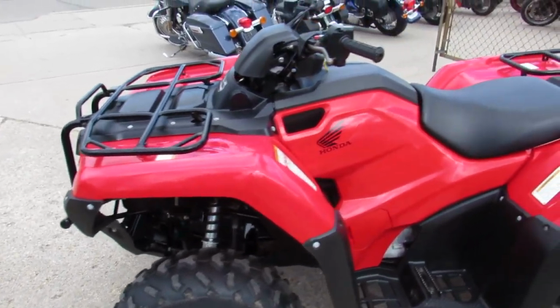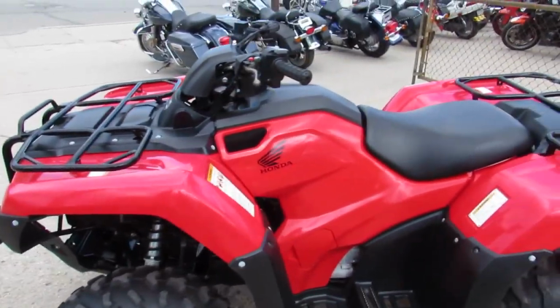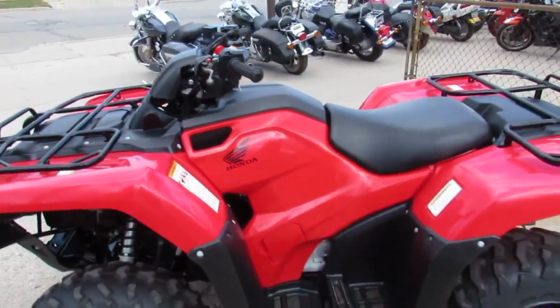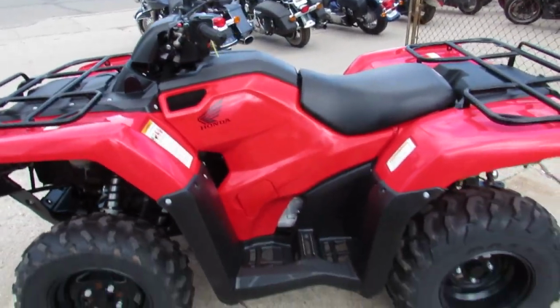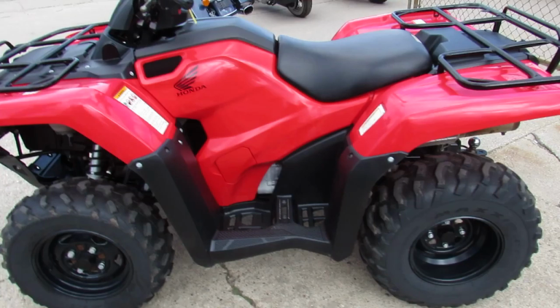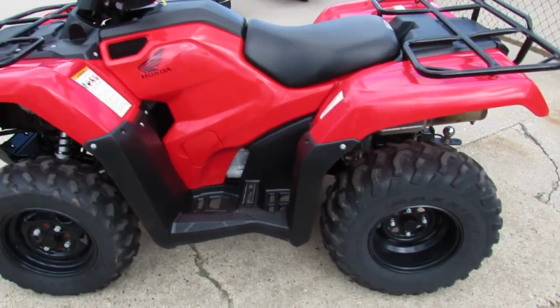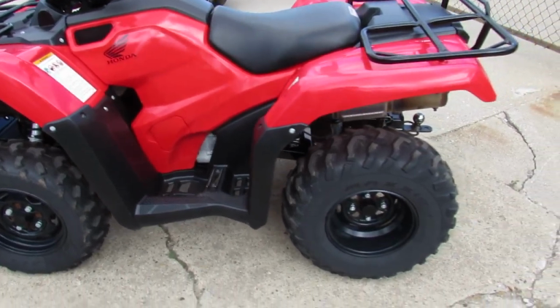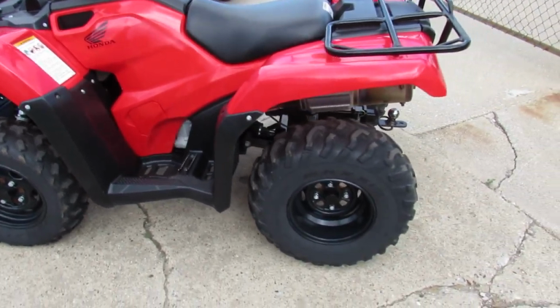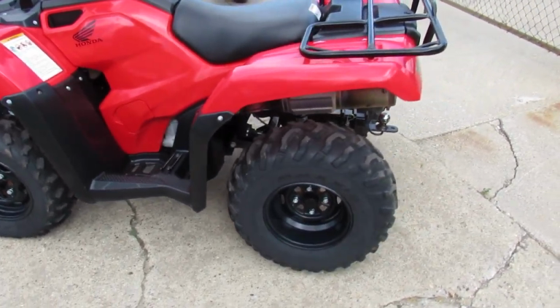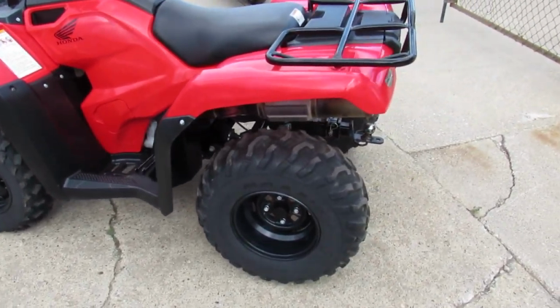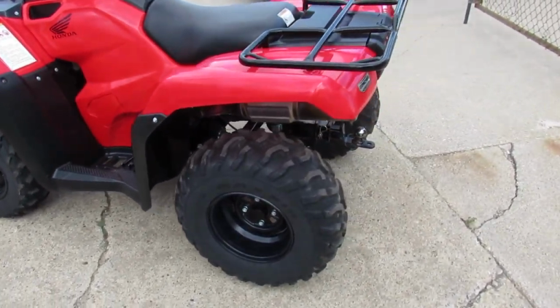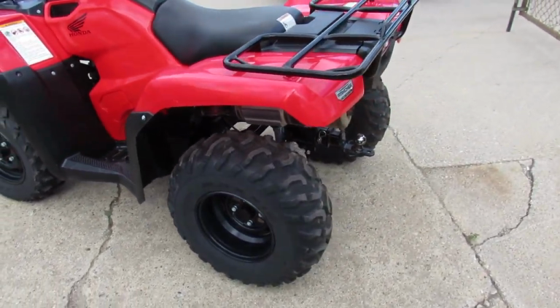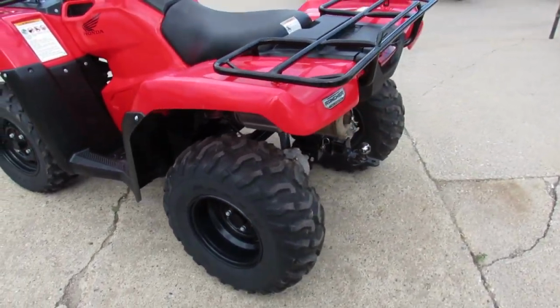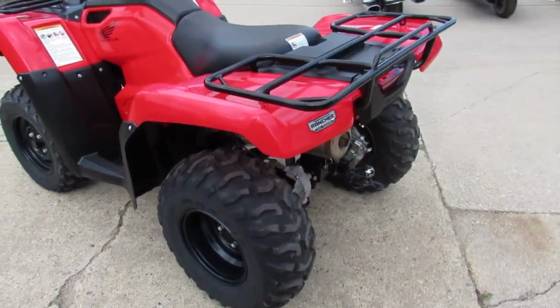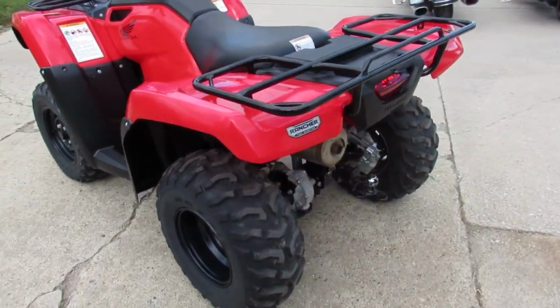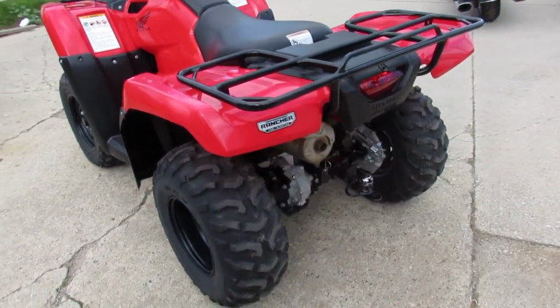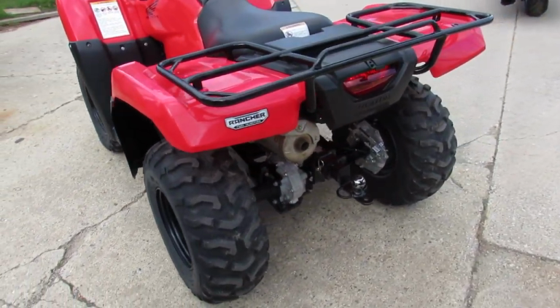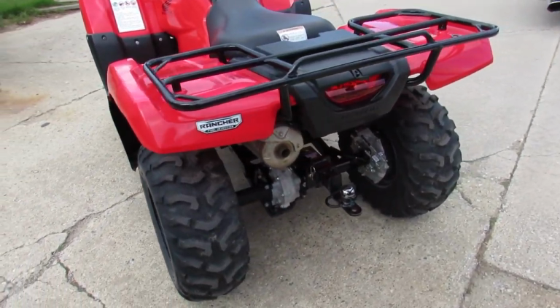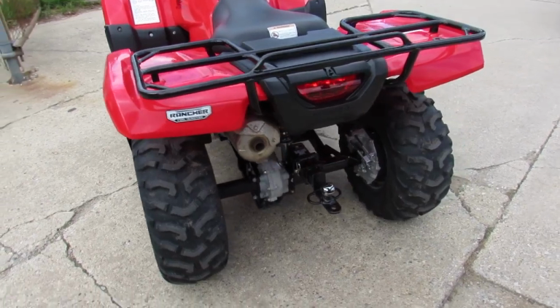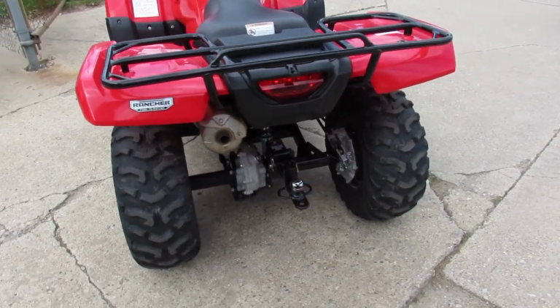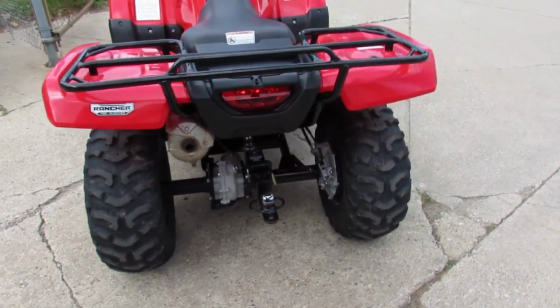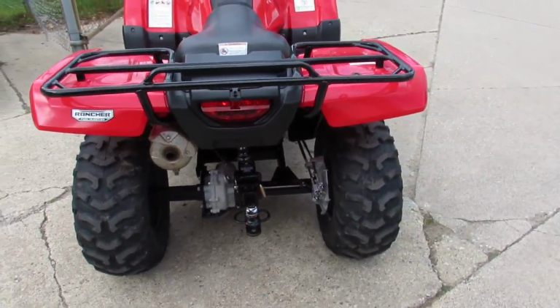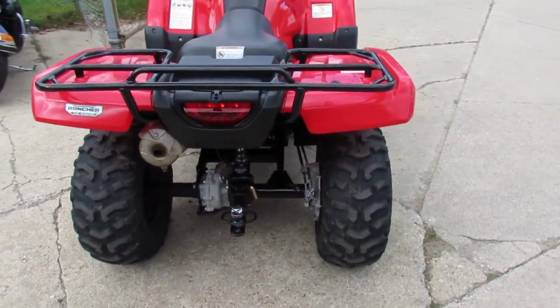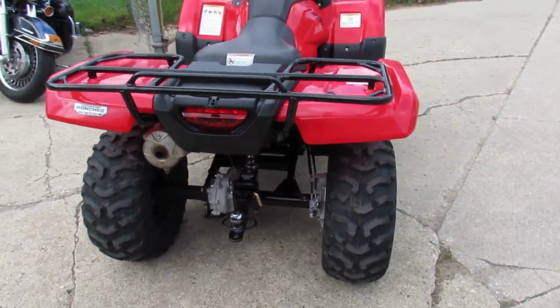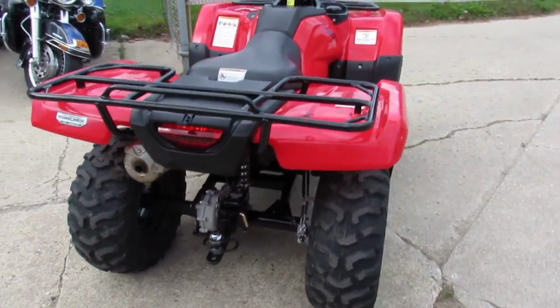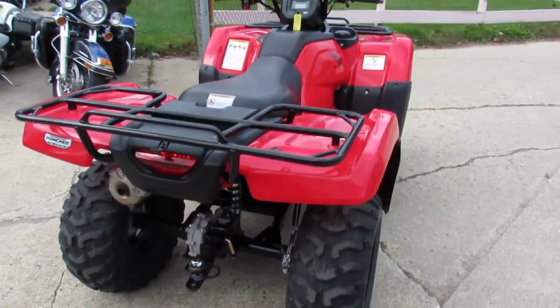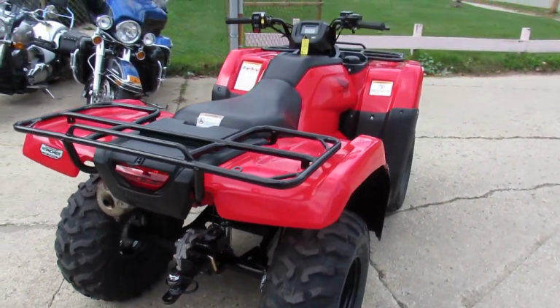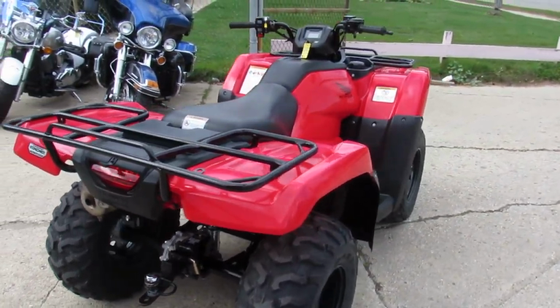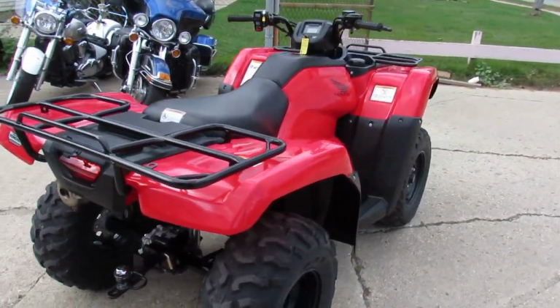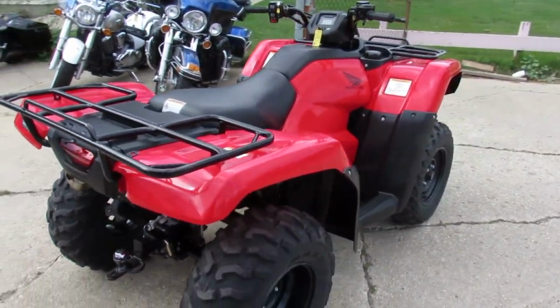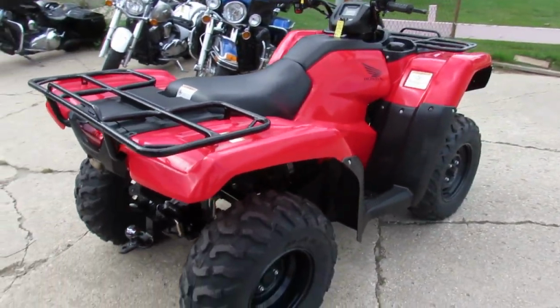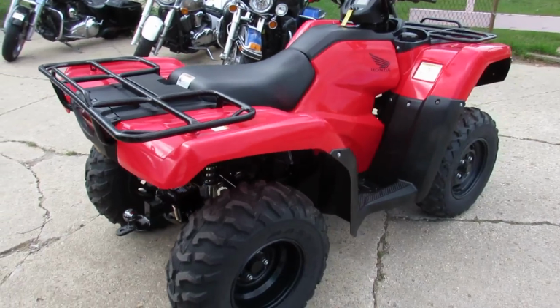It's only got 236 miles — it's not even broken in yet. We've got this thing priced right at $3,900. It's a one owner, low mileage, and this thing's a perfect 10 out of 10. You guys can save thousands. It's been inspected, certified, and ready to ride.